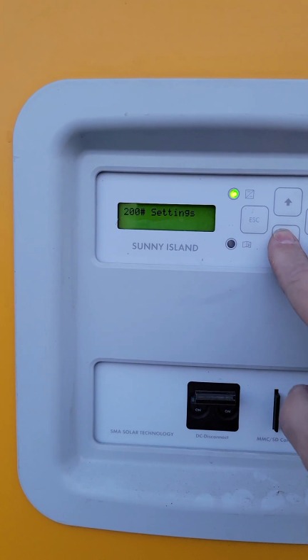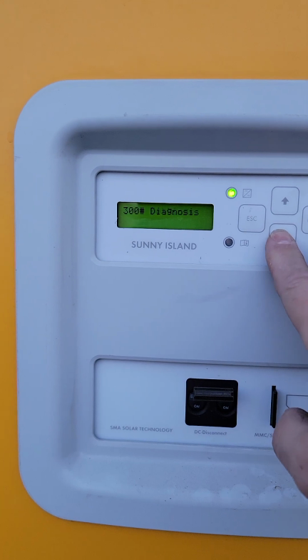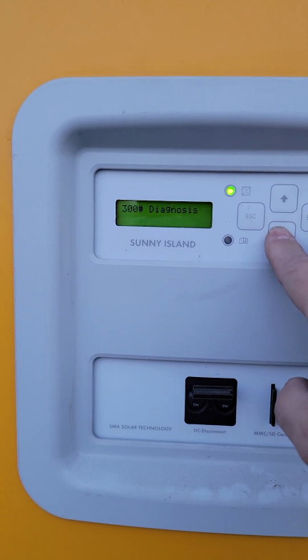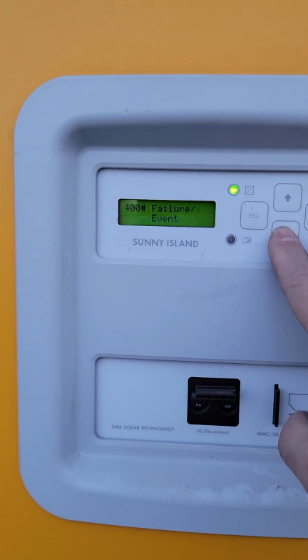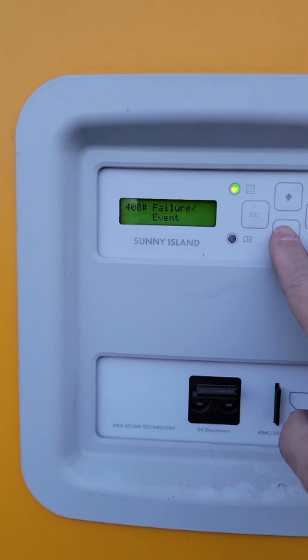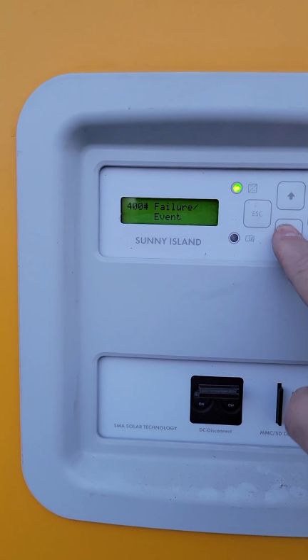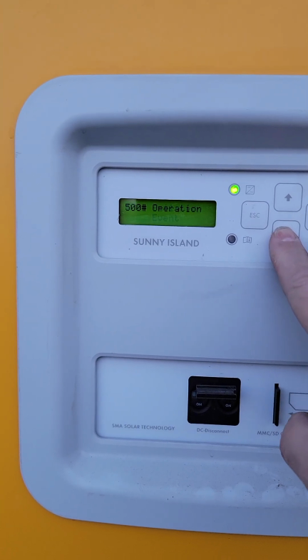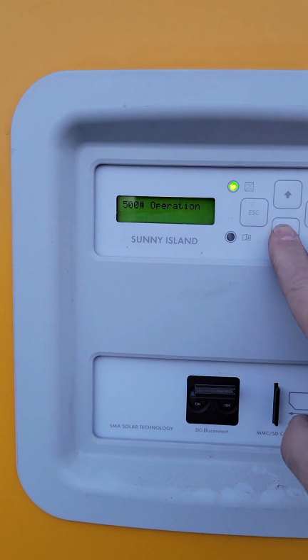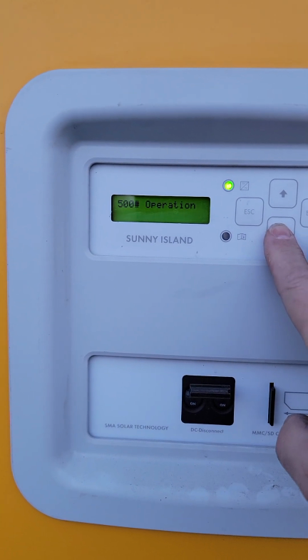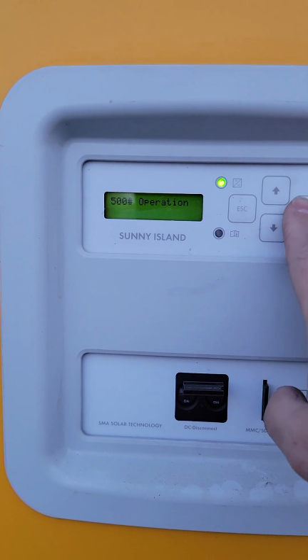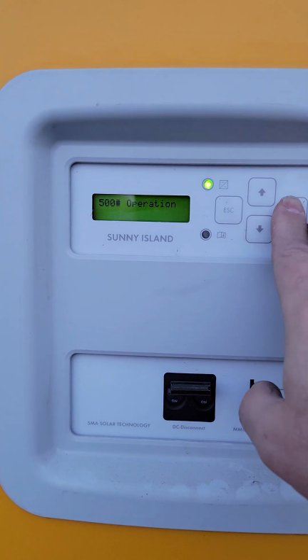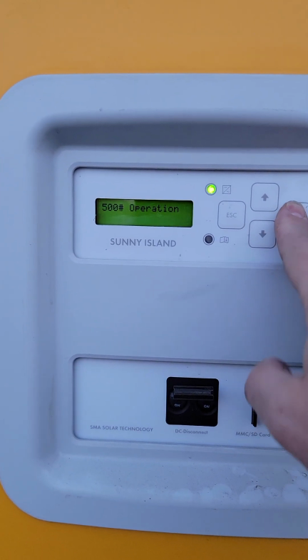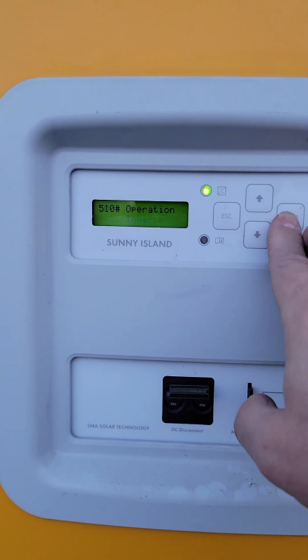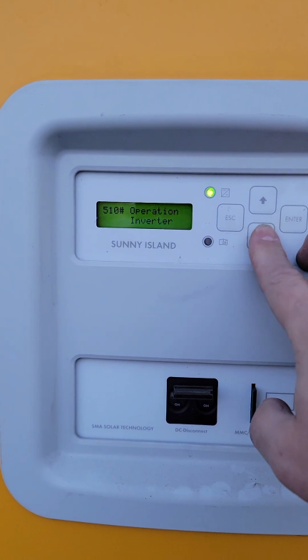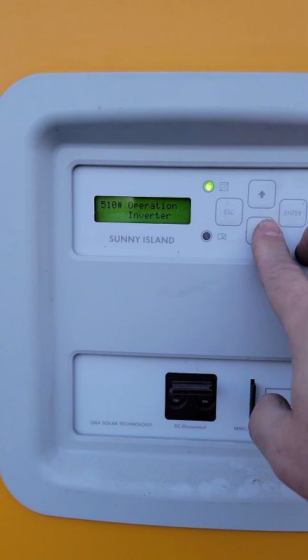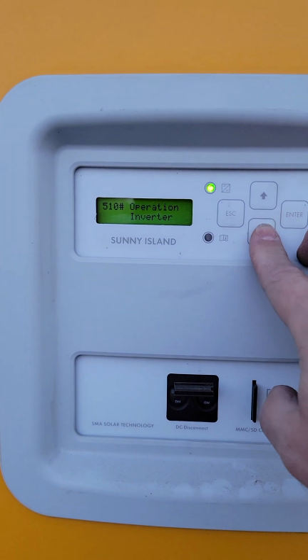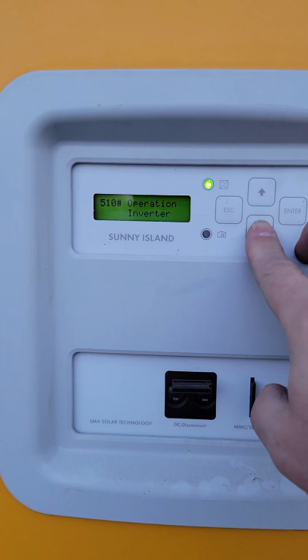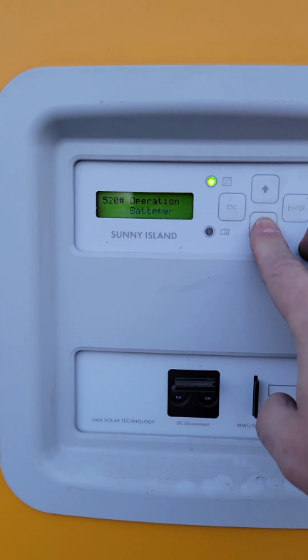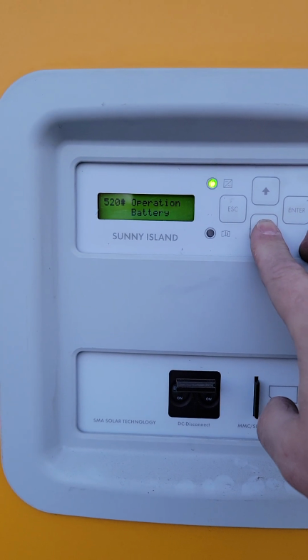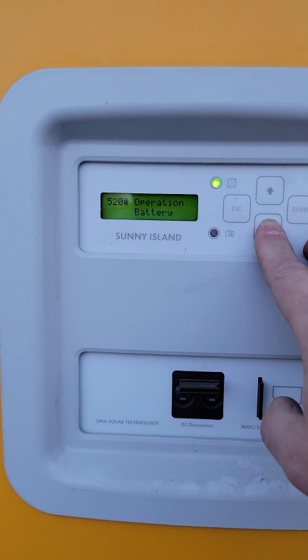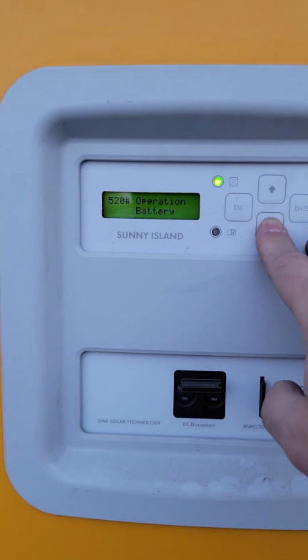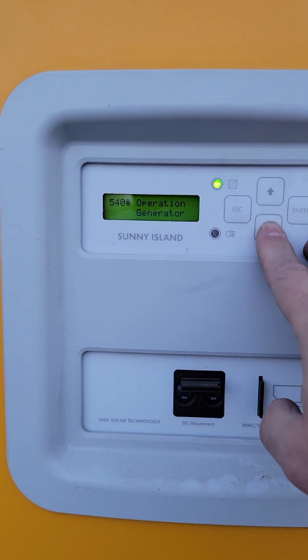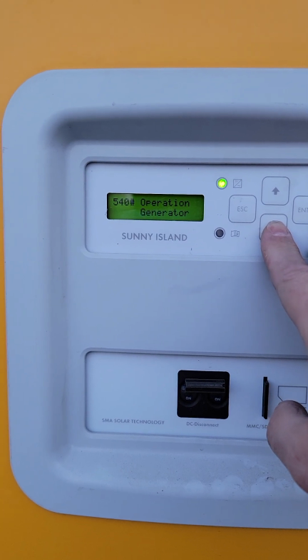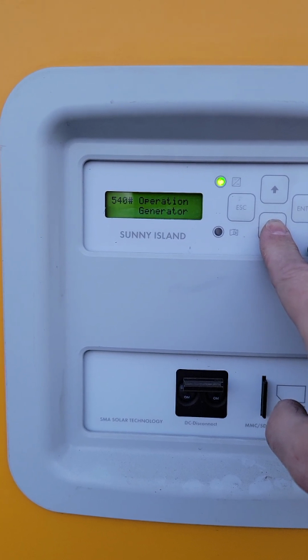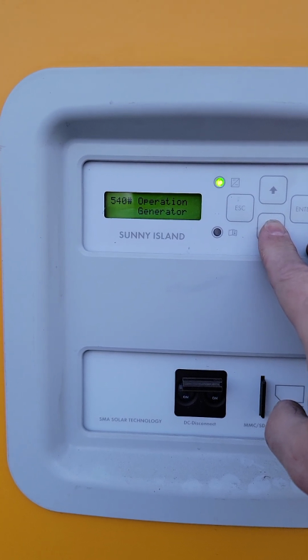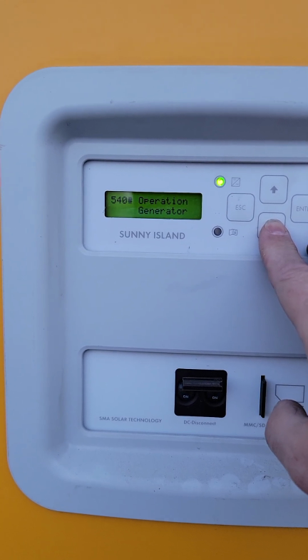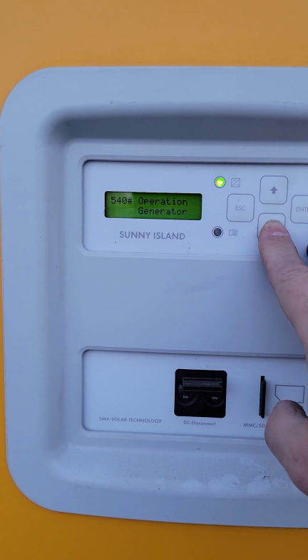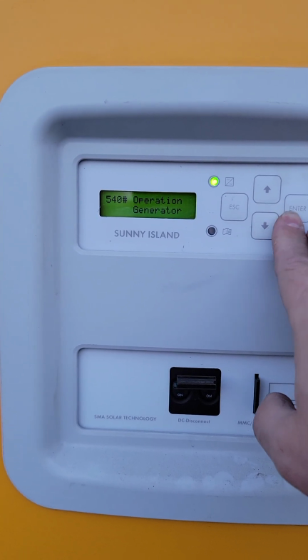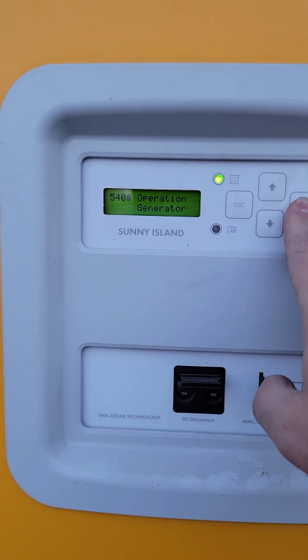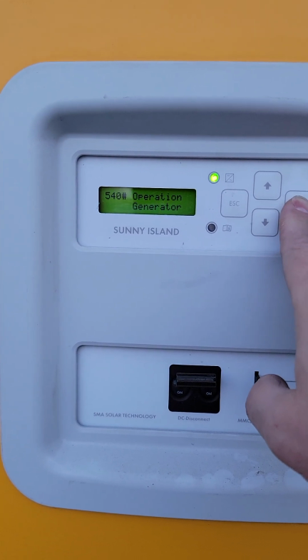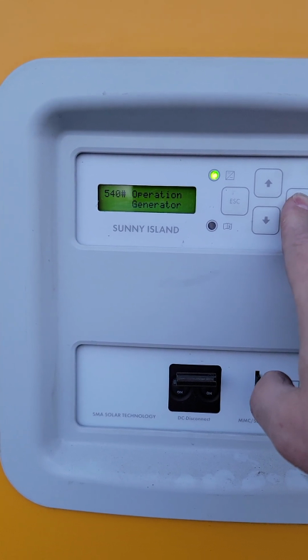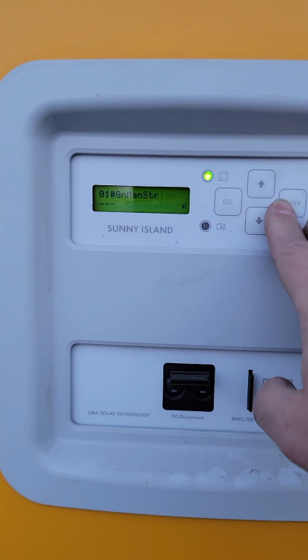Just hit the down arrow until you get to operation, and then you come down to operation generator, and hit enter.